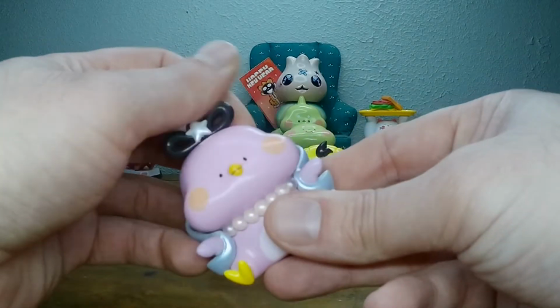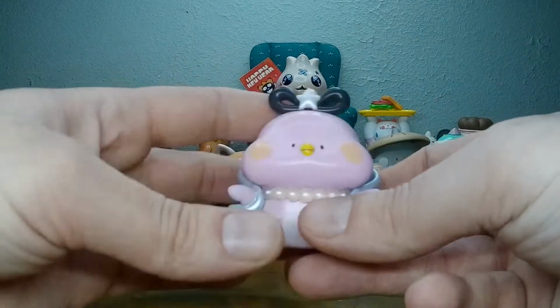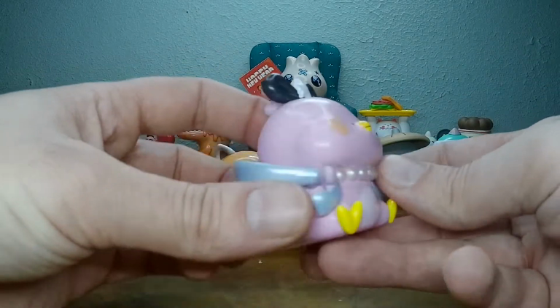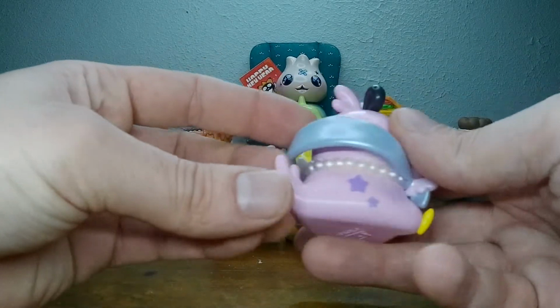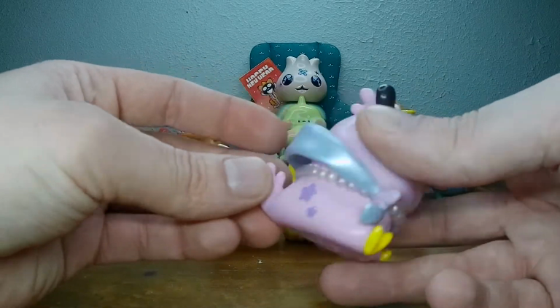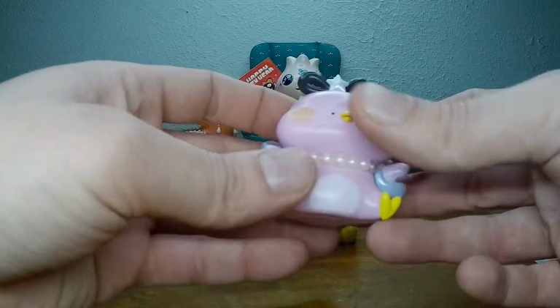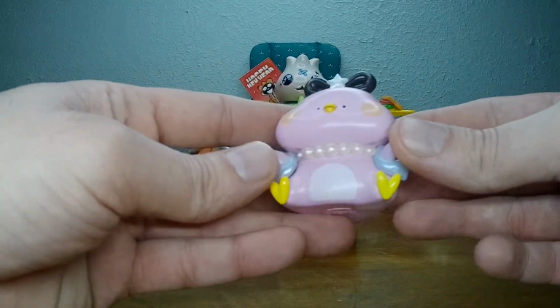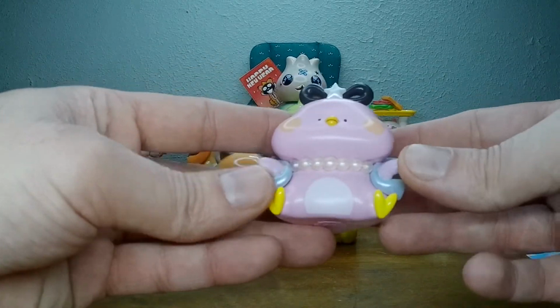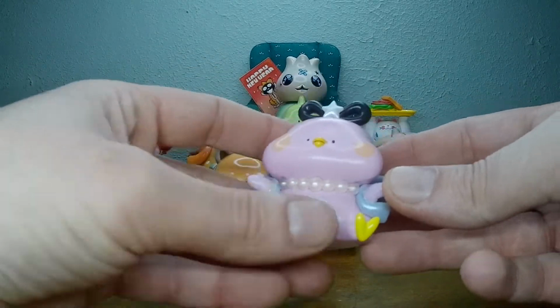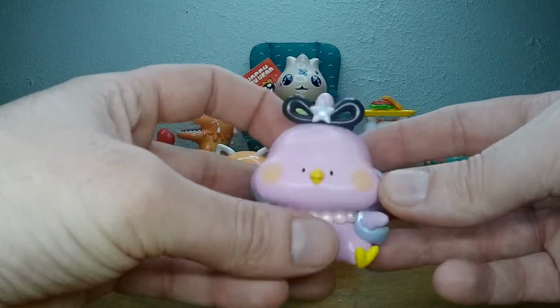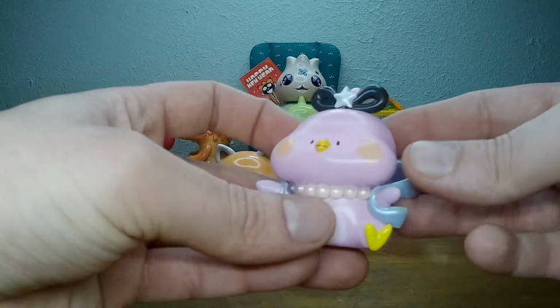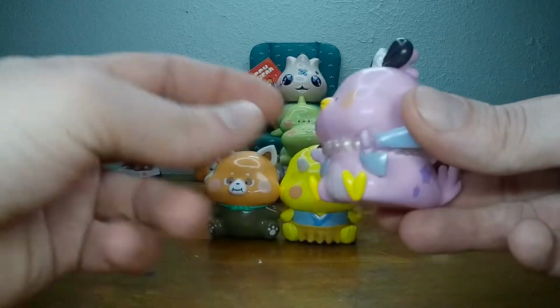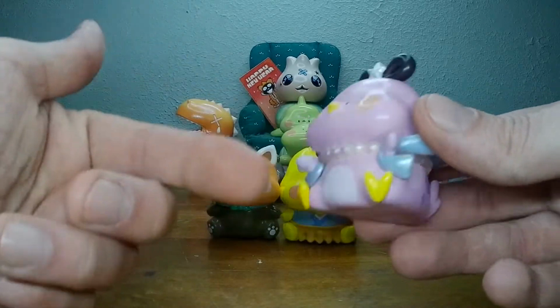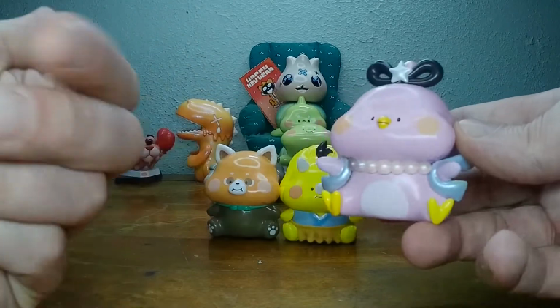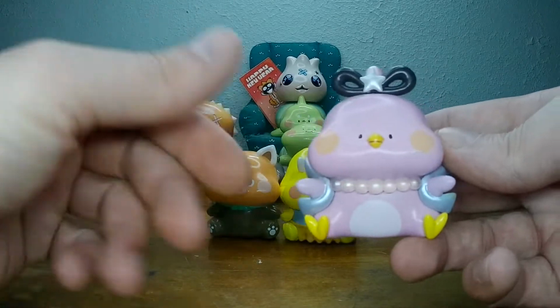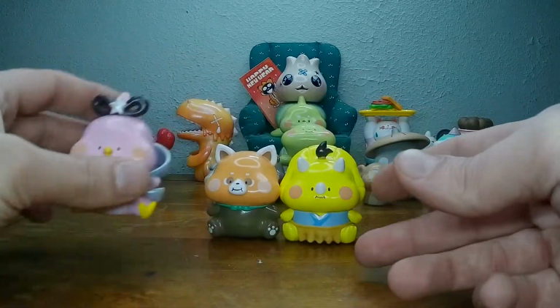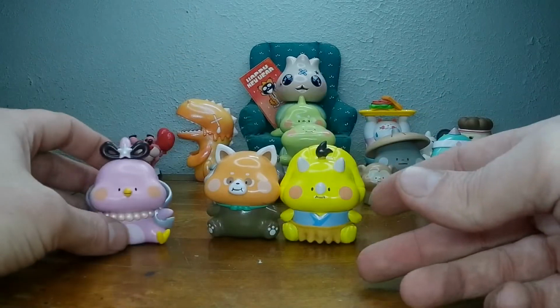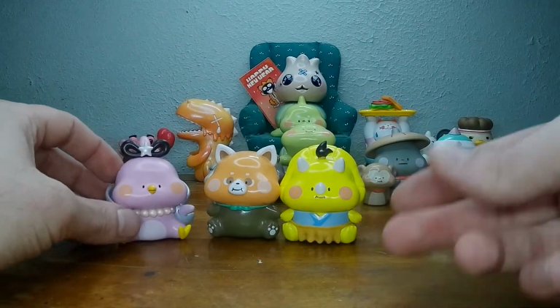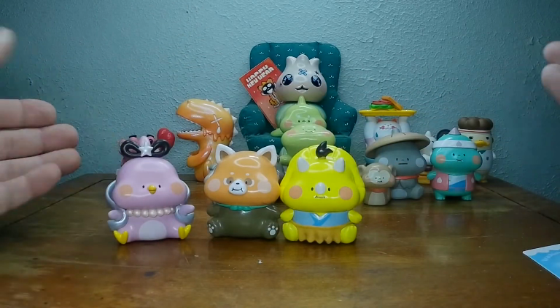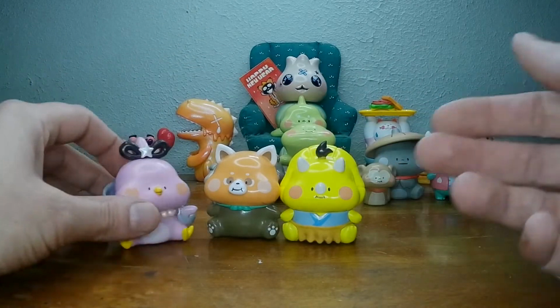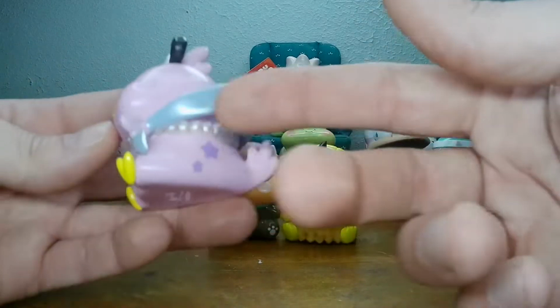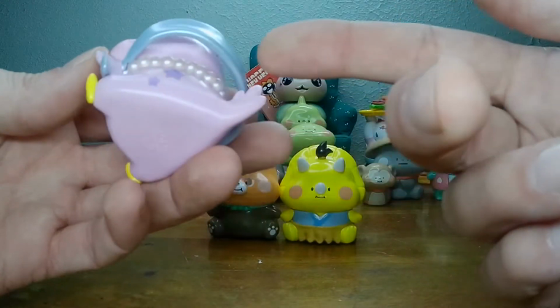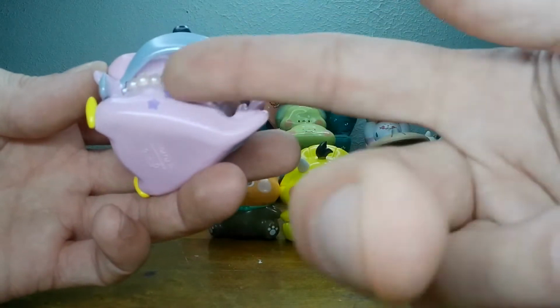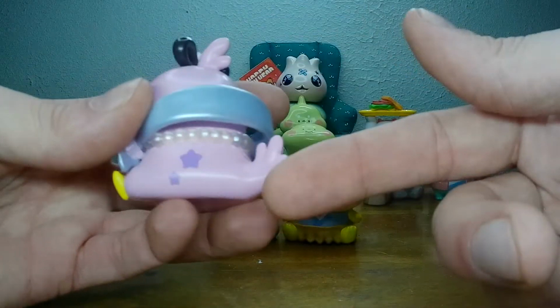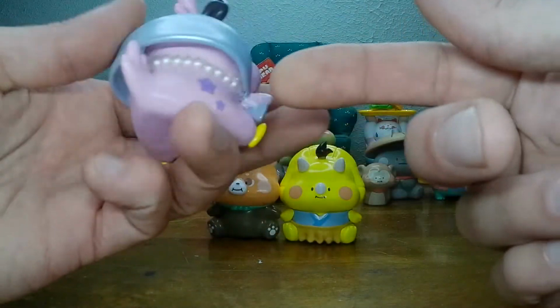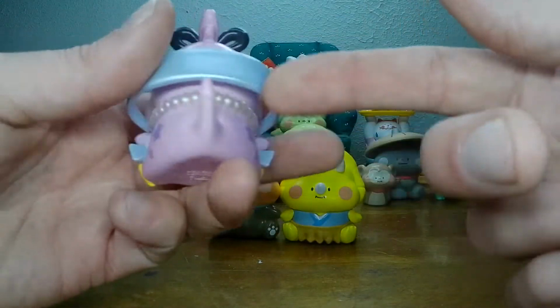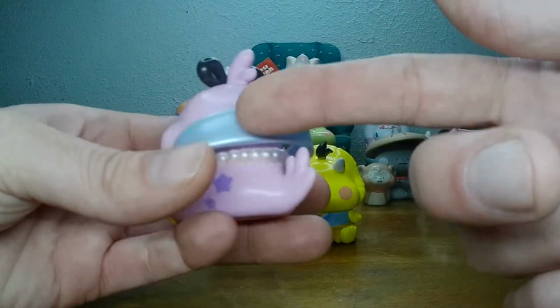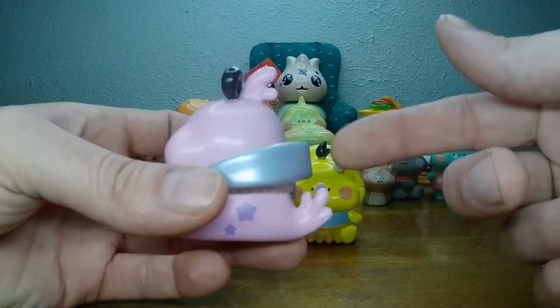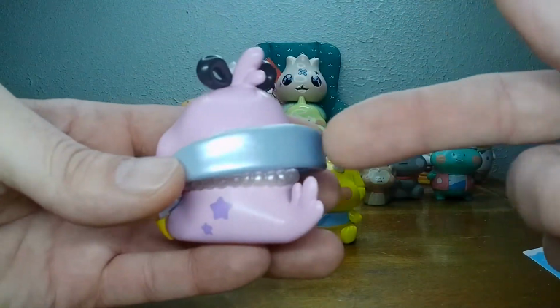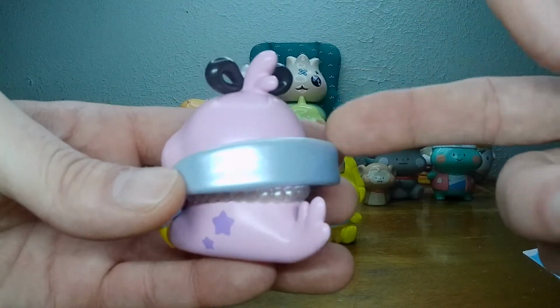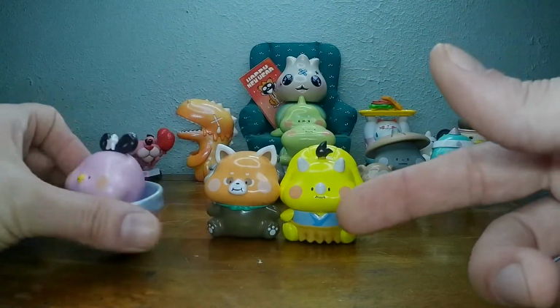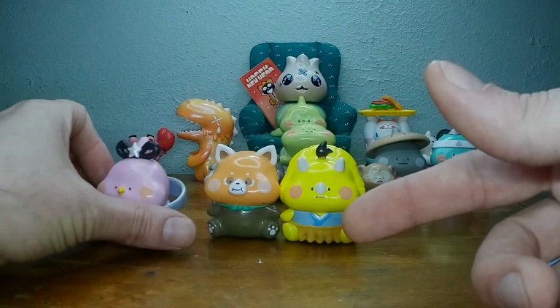We got Orihime. I really like this one — a little pterodactyl. Pink, of course. I'm not sure what this little star is on the side or this little thing. Again, the shimmer paint though. I like it.